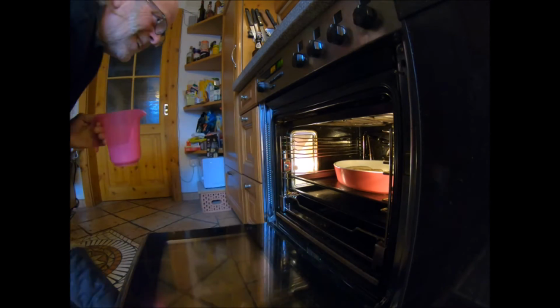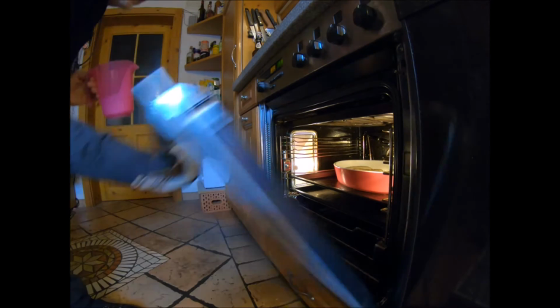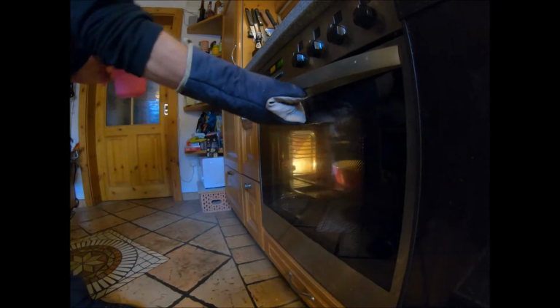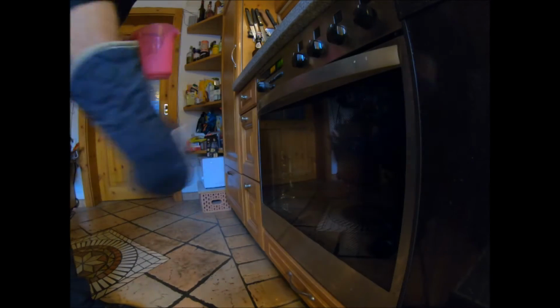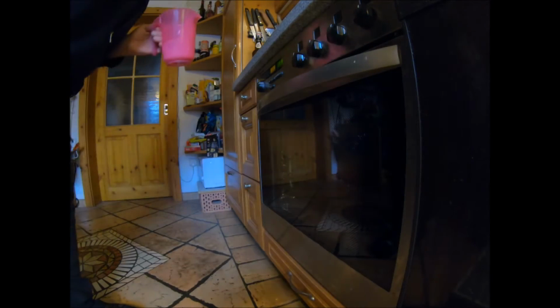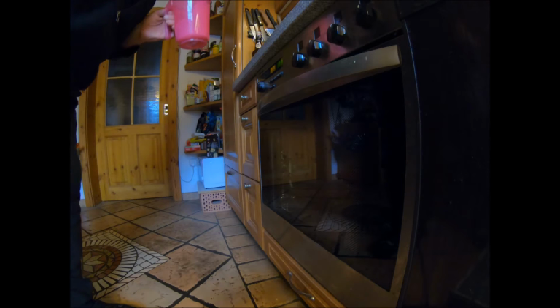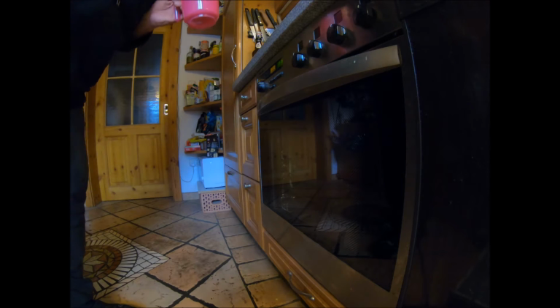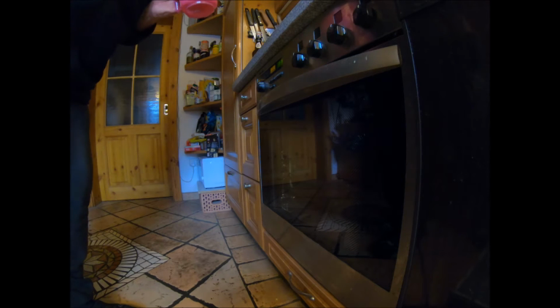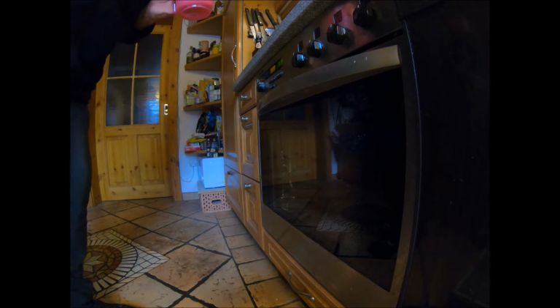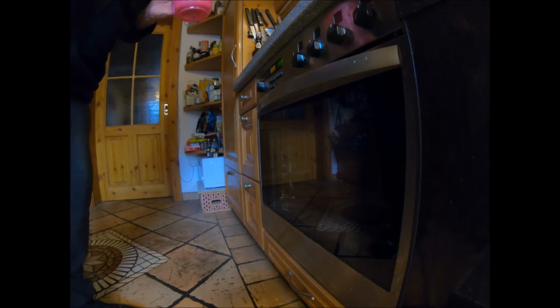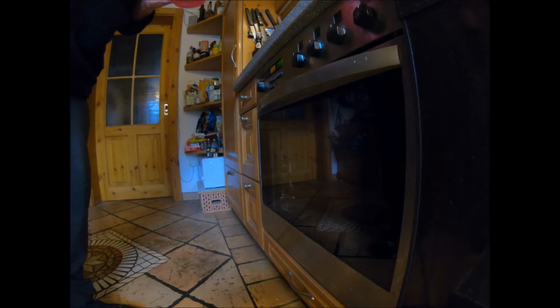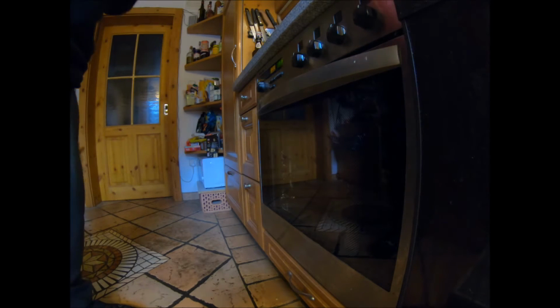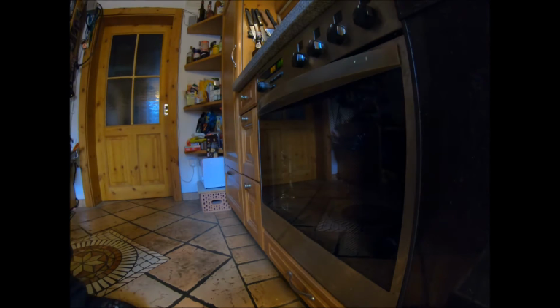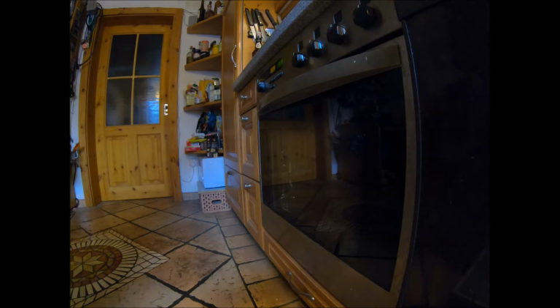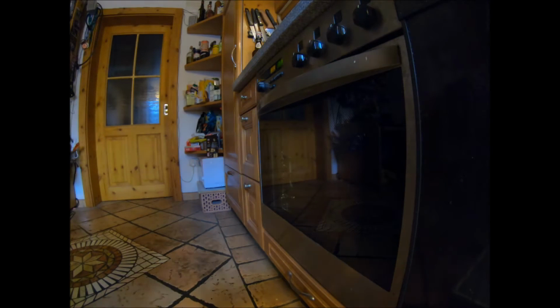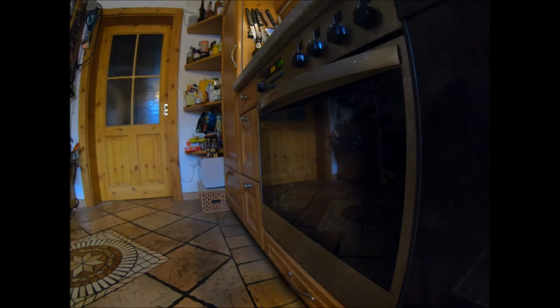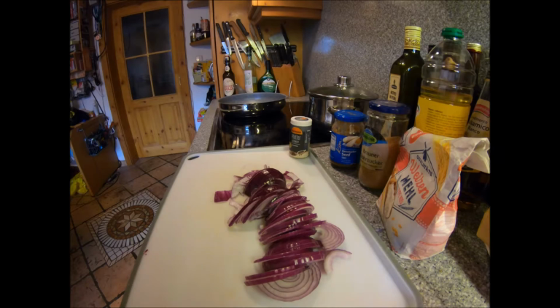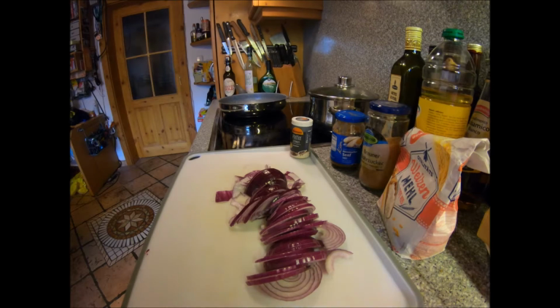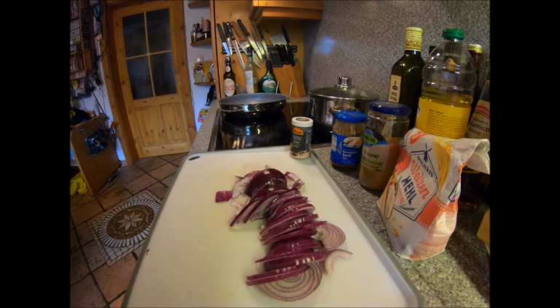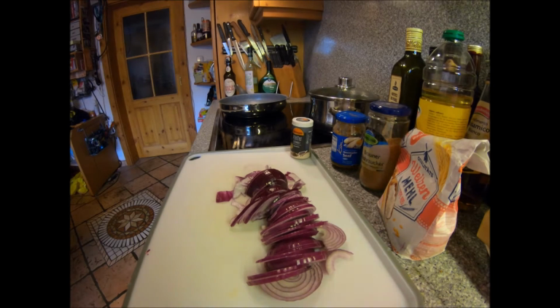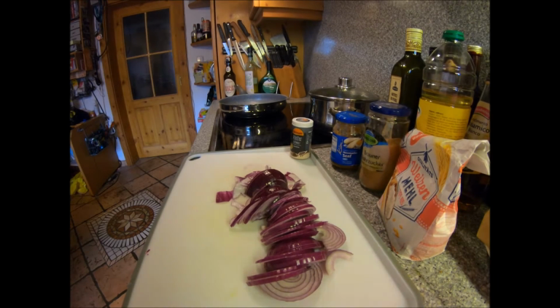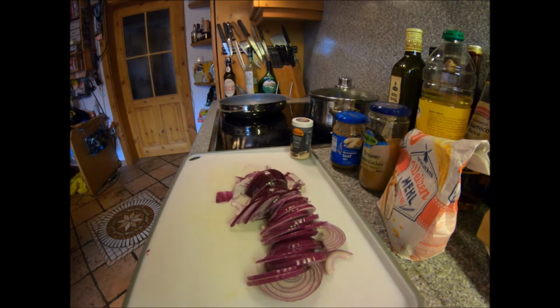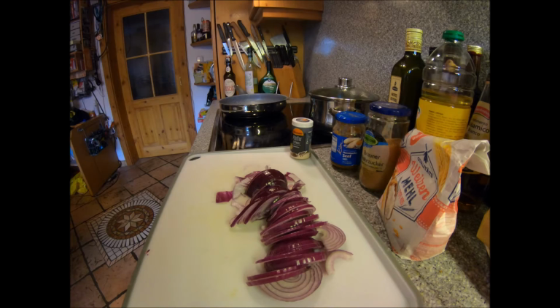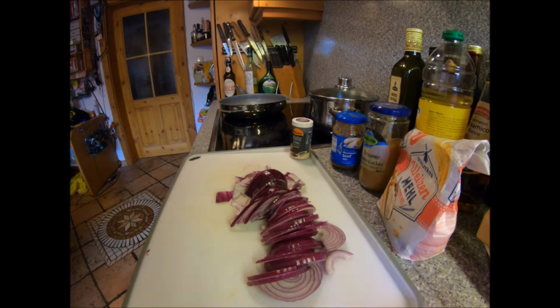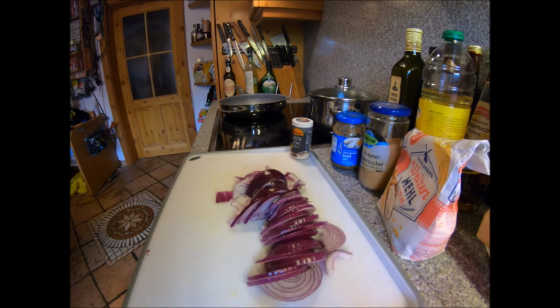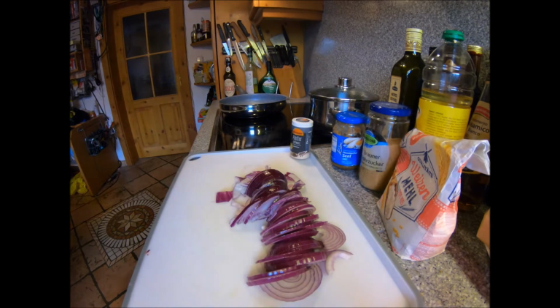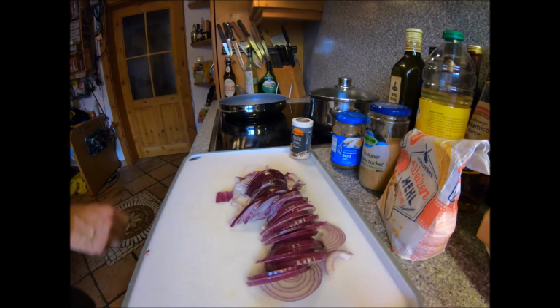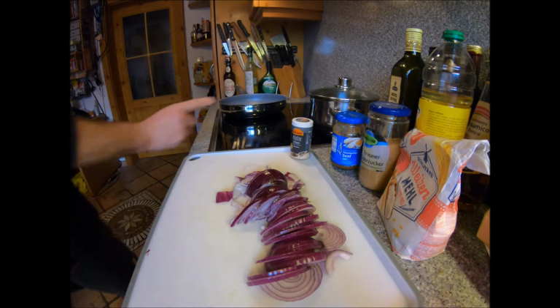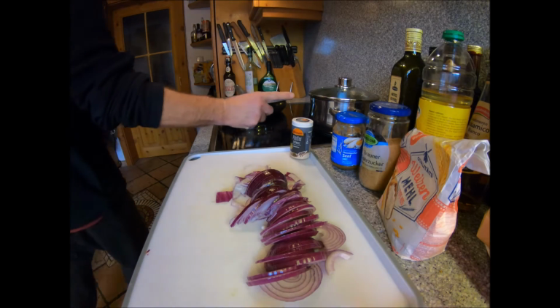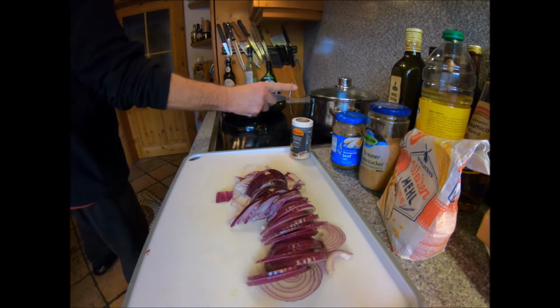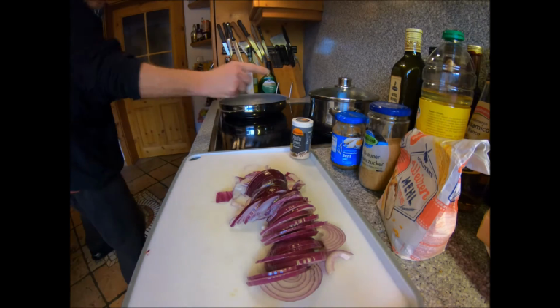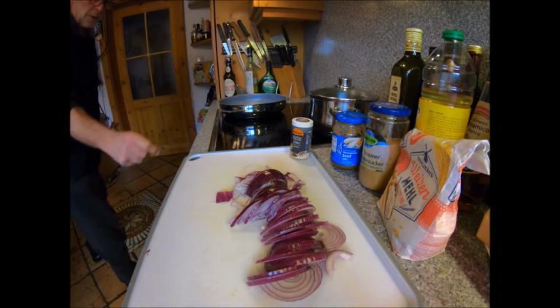Do not open it for 30 minutes — let it do its thing. That means we can now concentrate on doing the other things, like getting your veggies on.